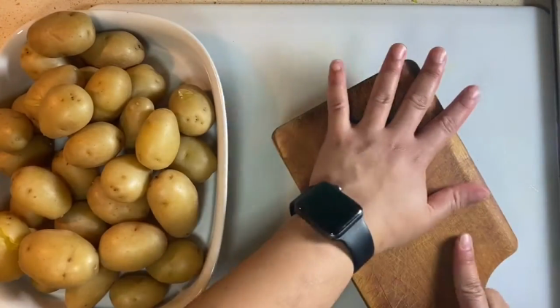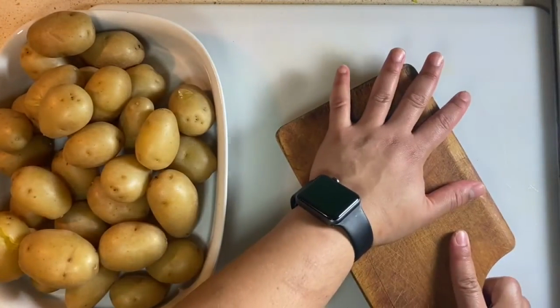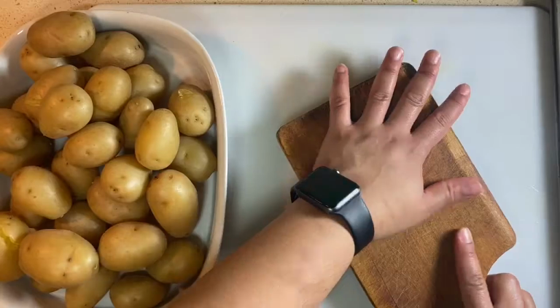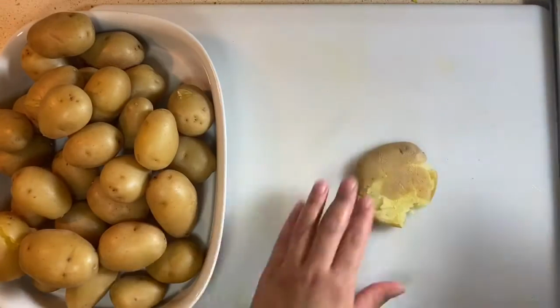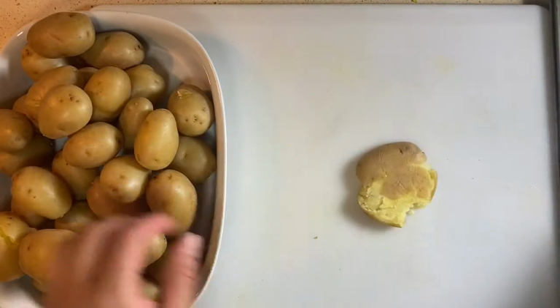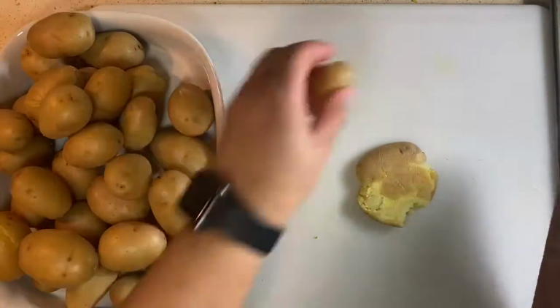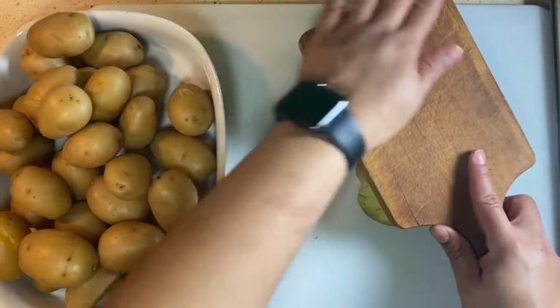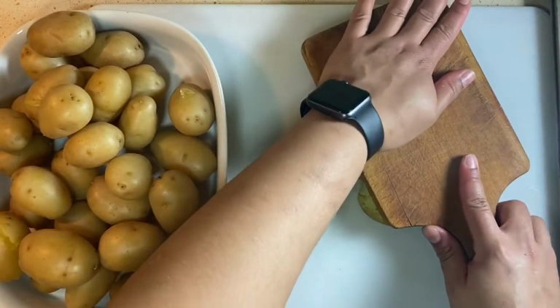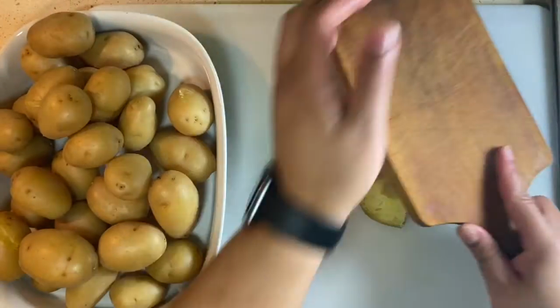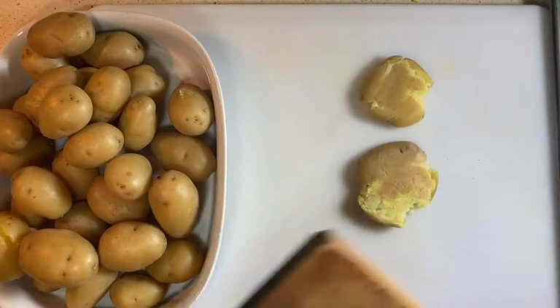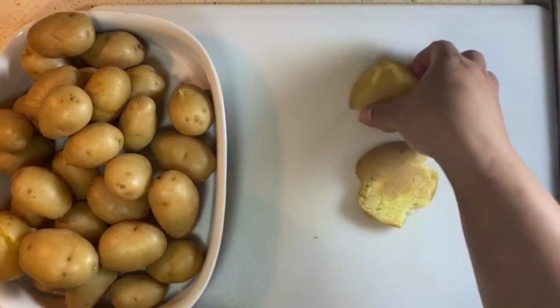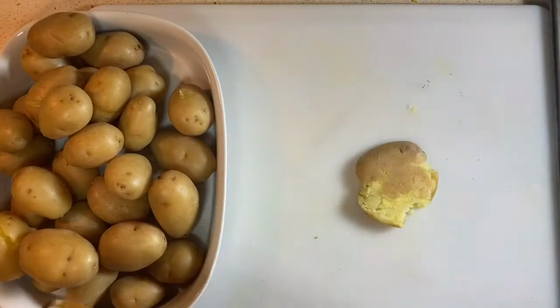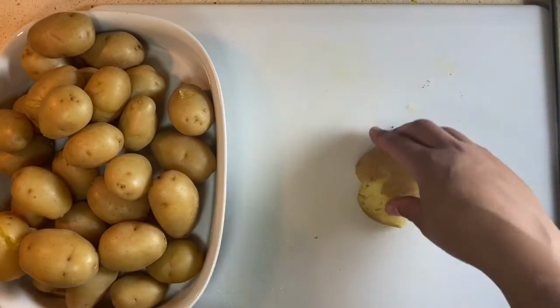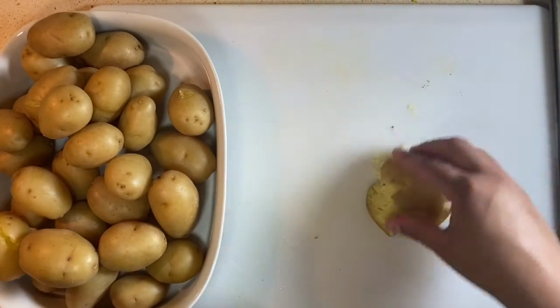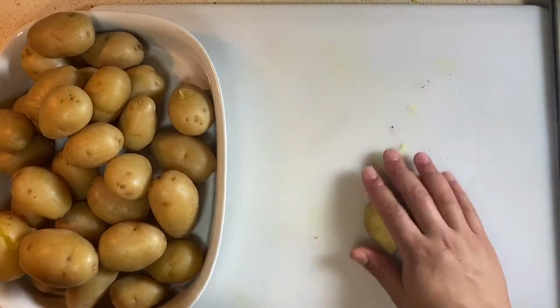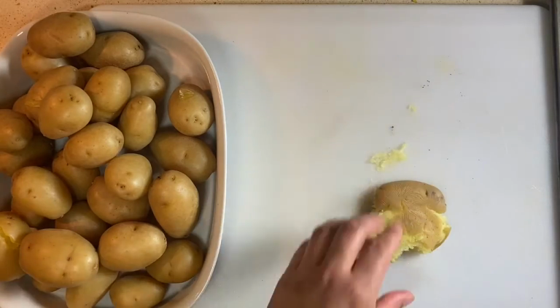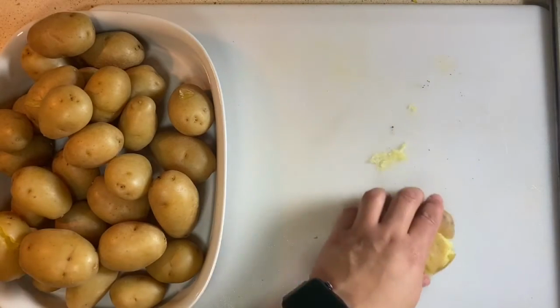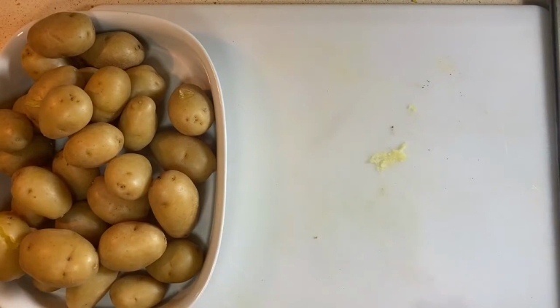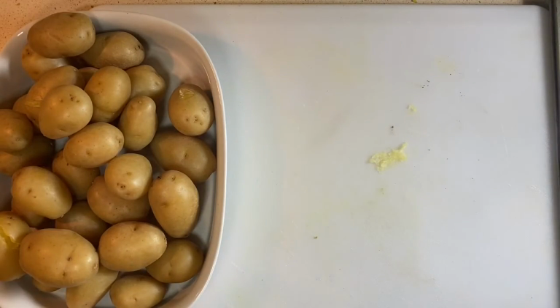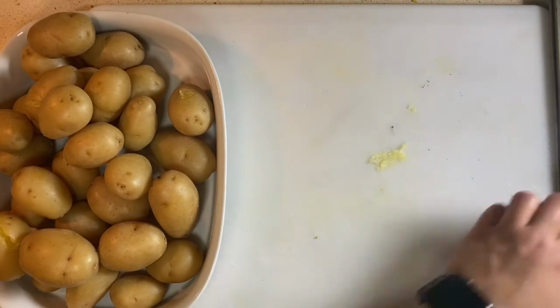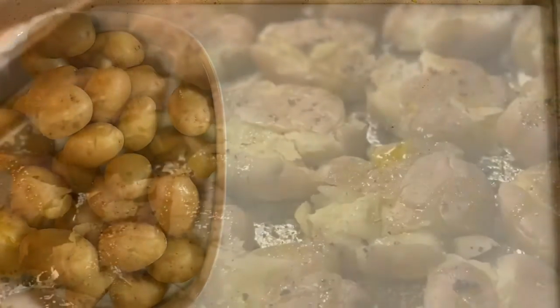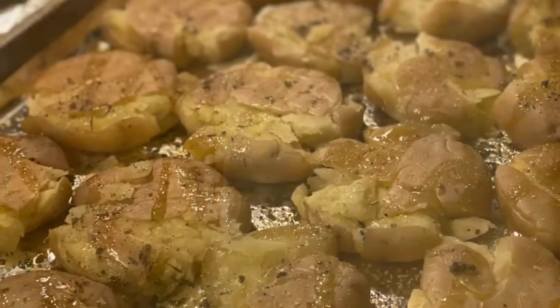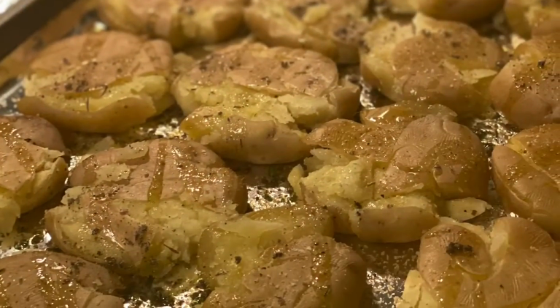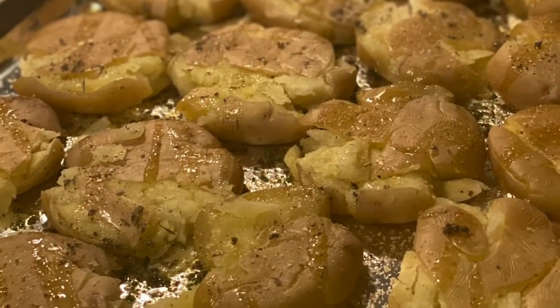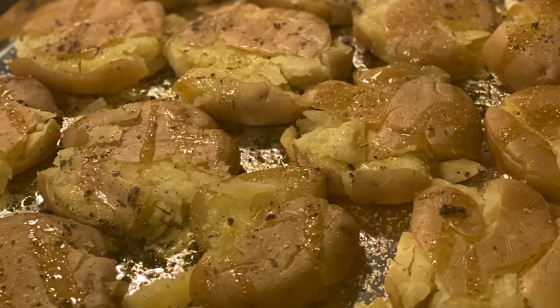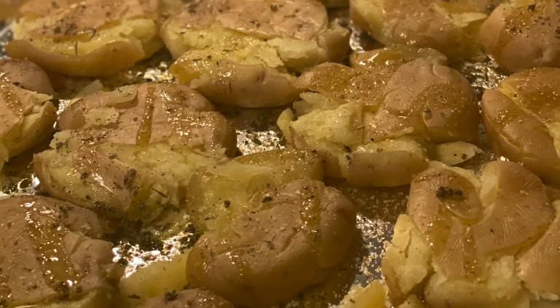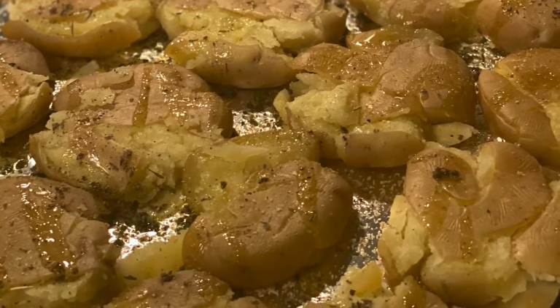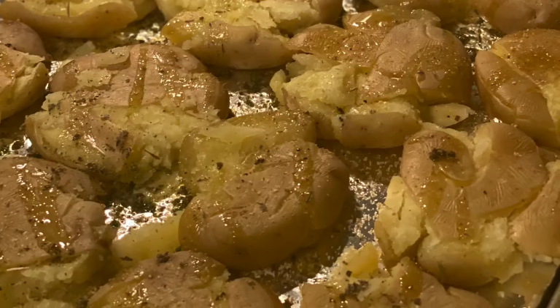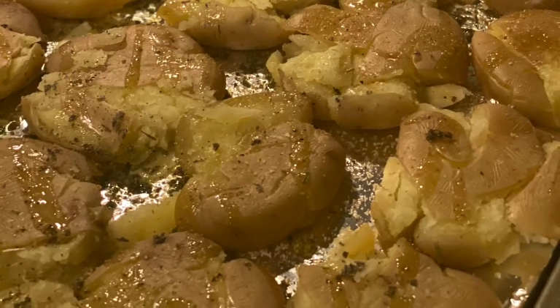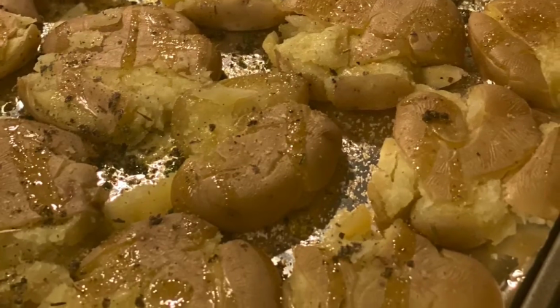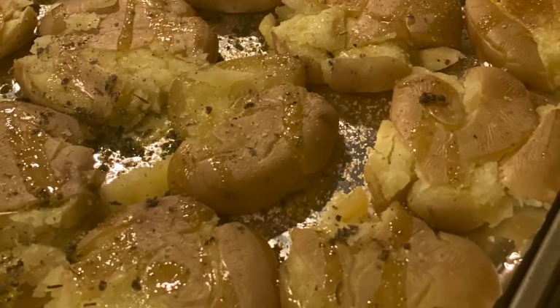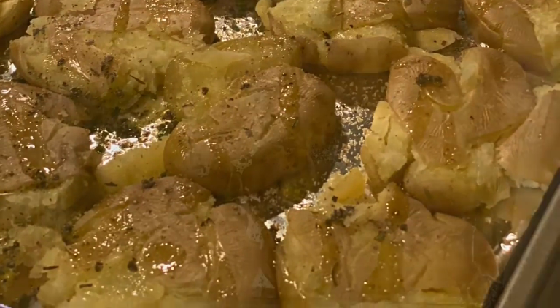We're going to season again with more olive oil and our seasoning salt — not just salt and pepper, our seasoning salt, because it has all the extra good stuff. Then we're going to put it in the broiler for about five minutes until they get nice and crispy.